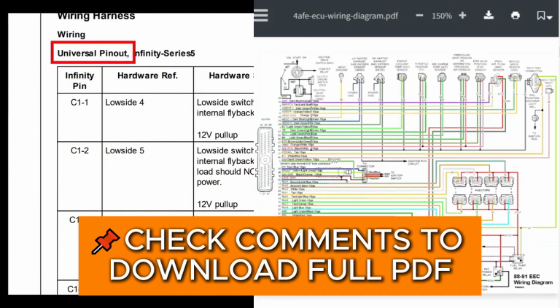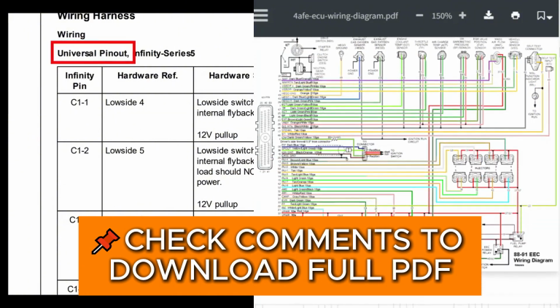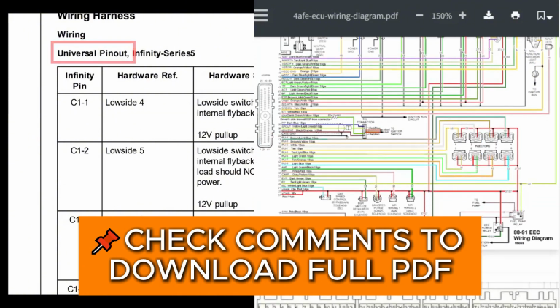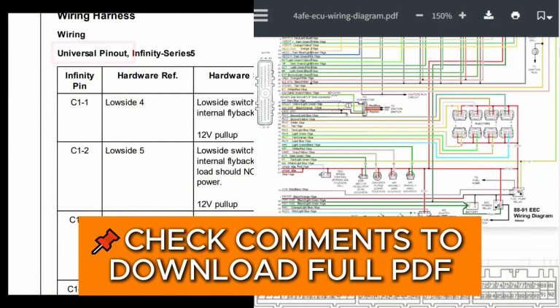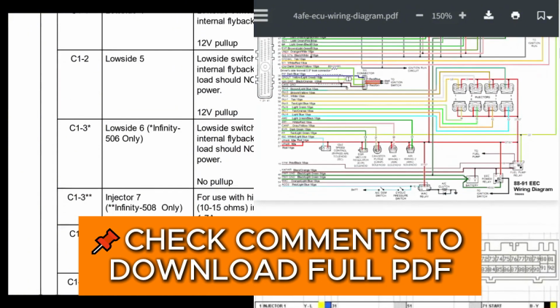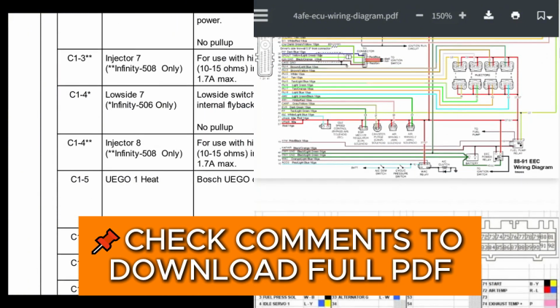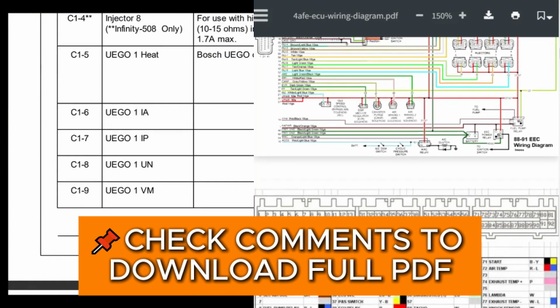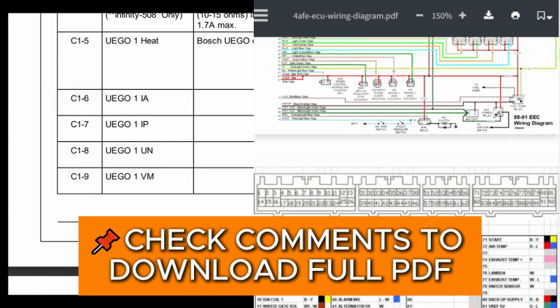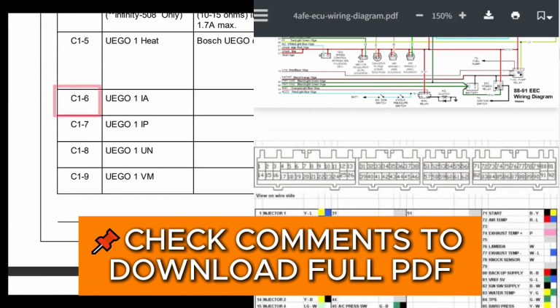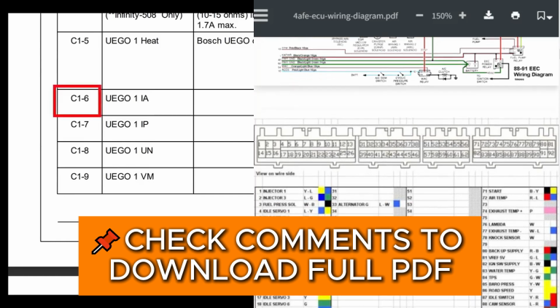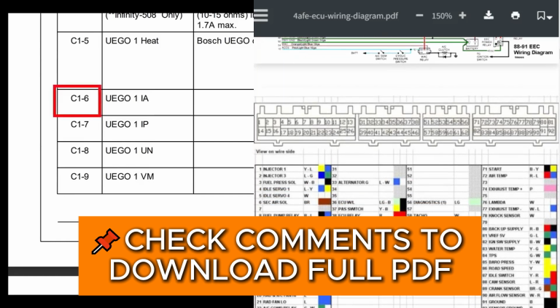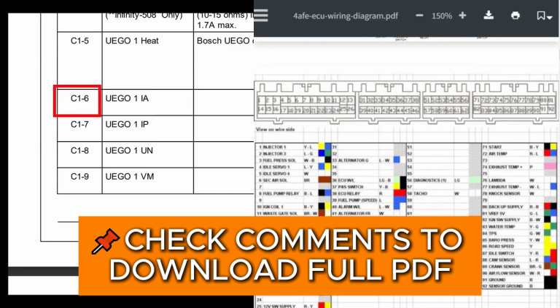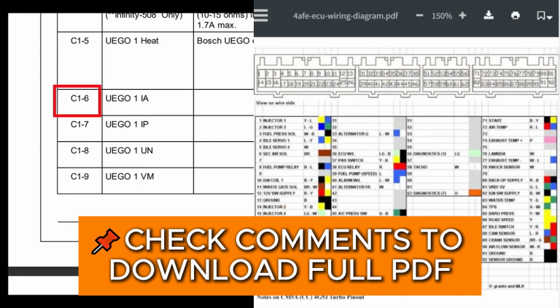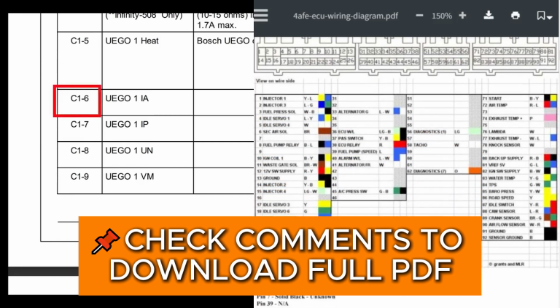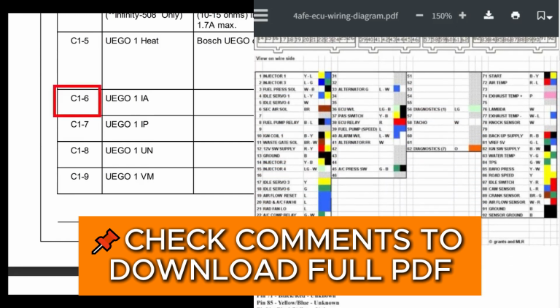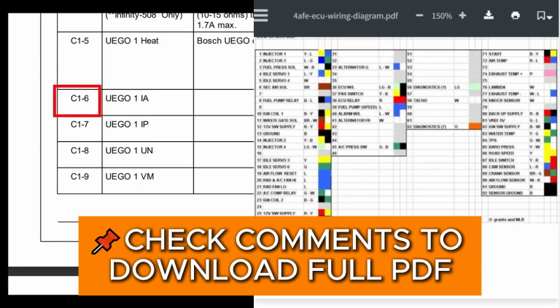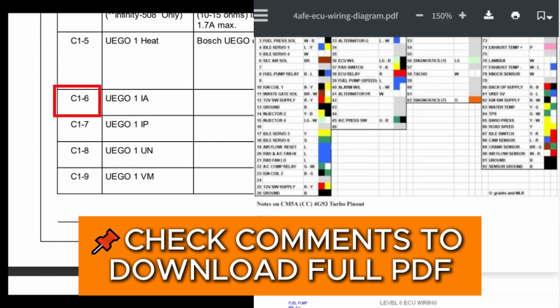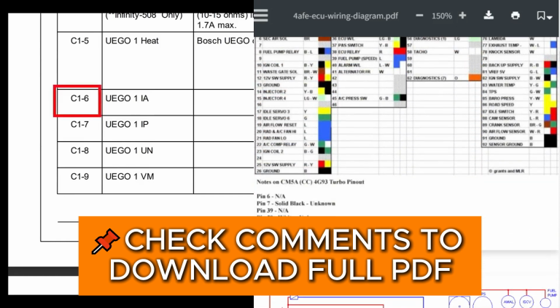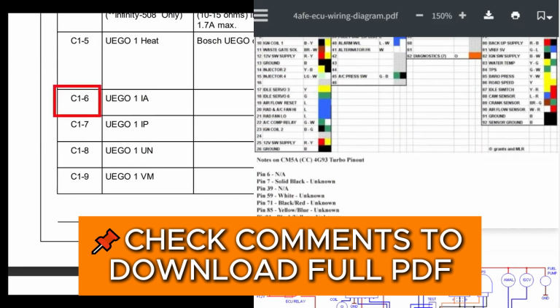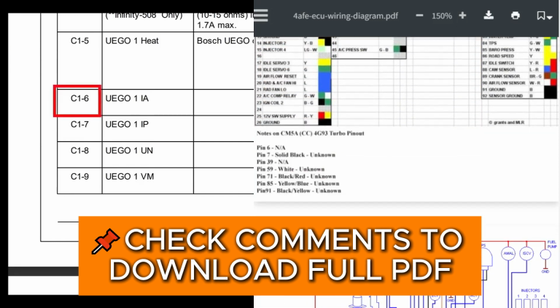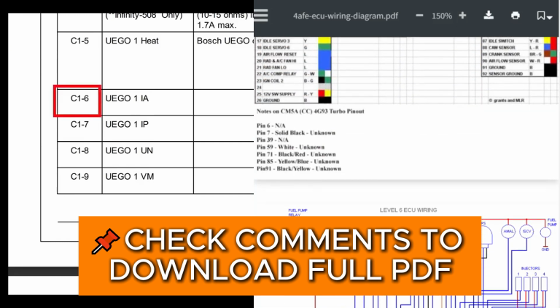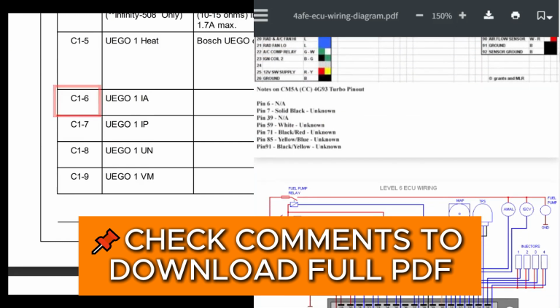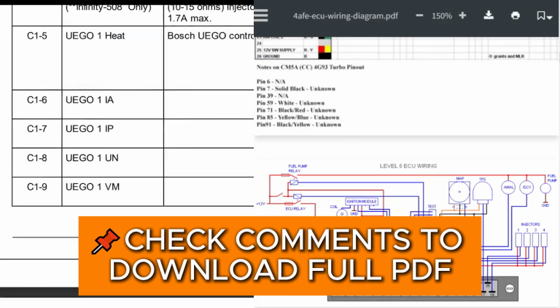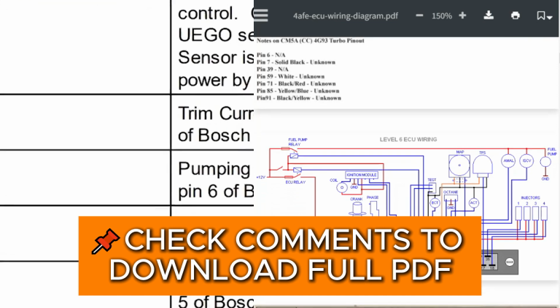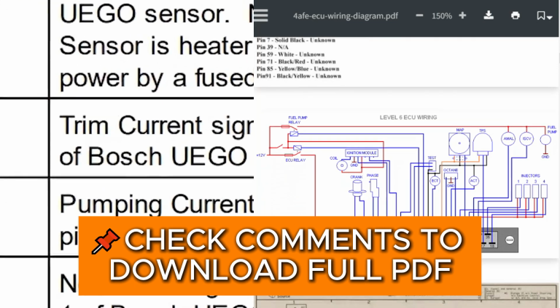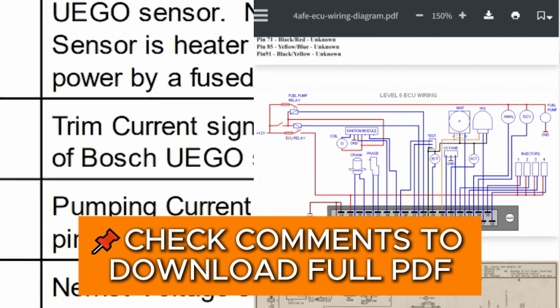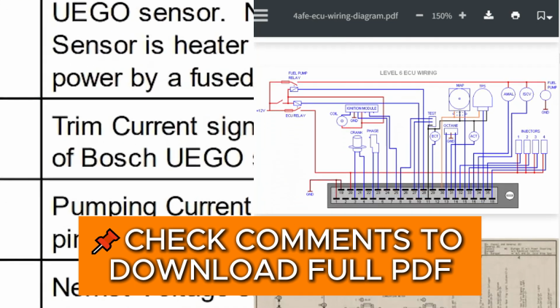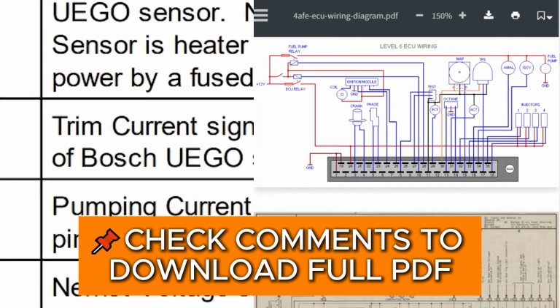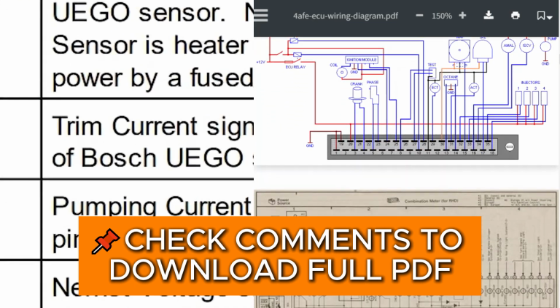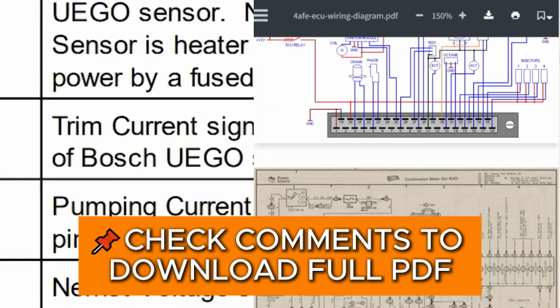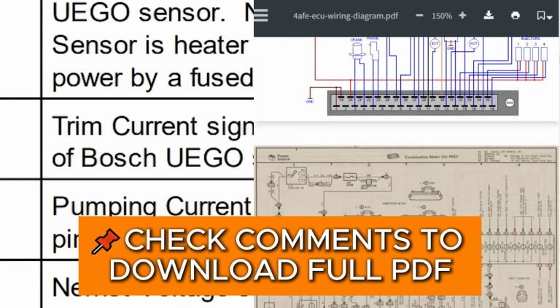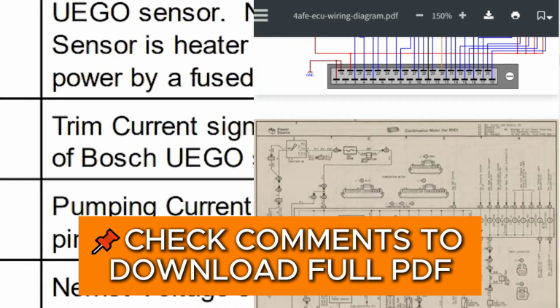For example, here we can see that pin C16, which is simply pin number 6, that's the trim current signal for your Bosch wideband sensor, and you're even told which pin of your sensor should be connected here.